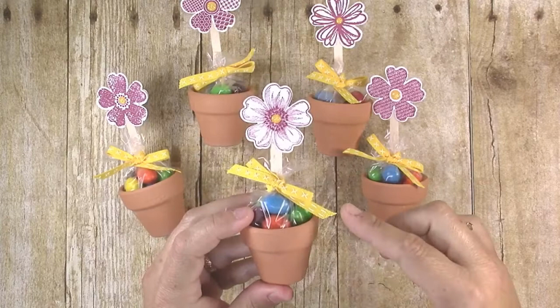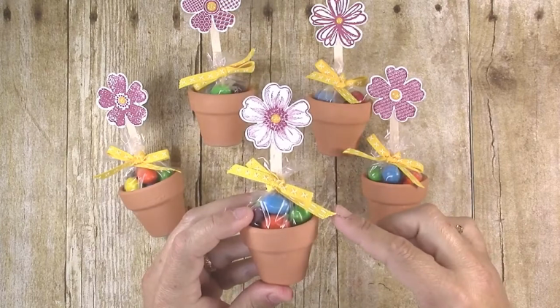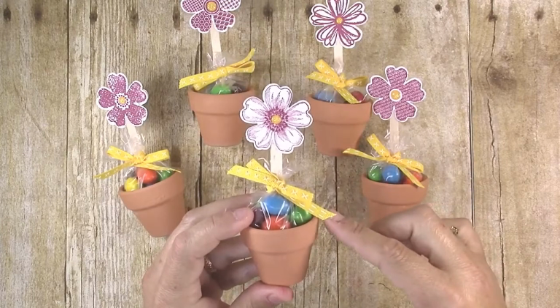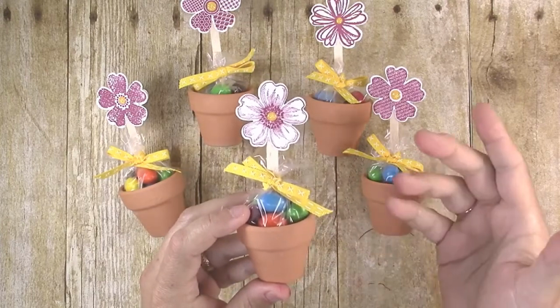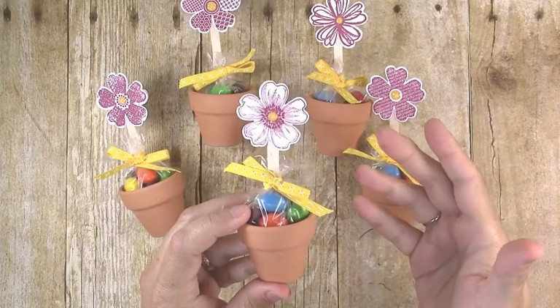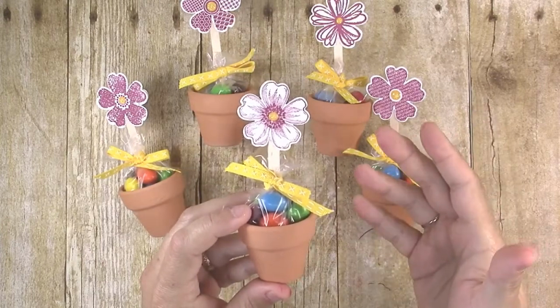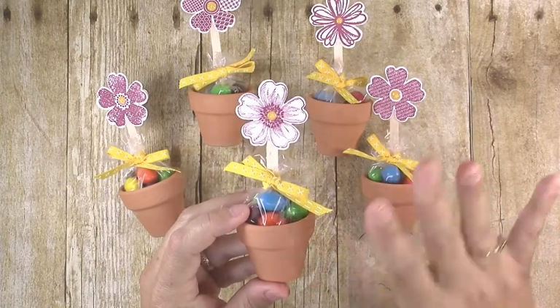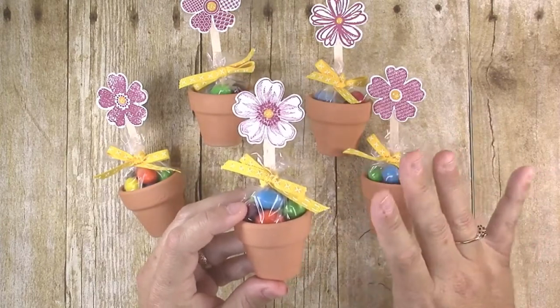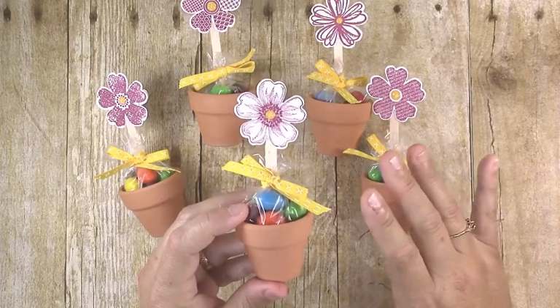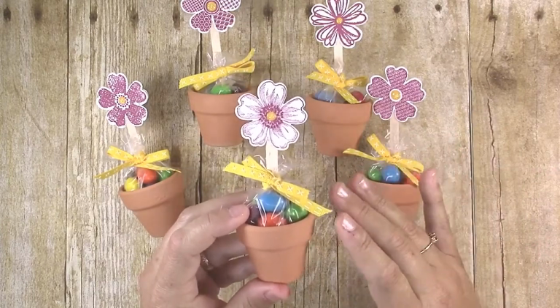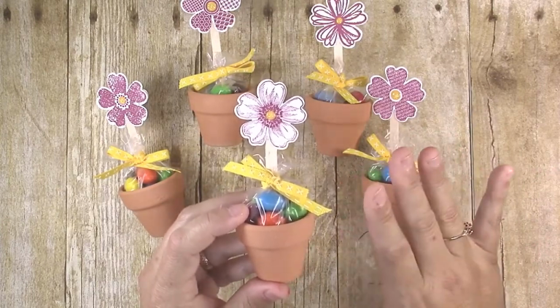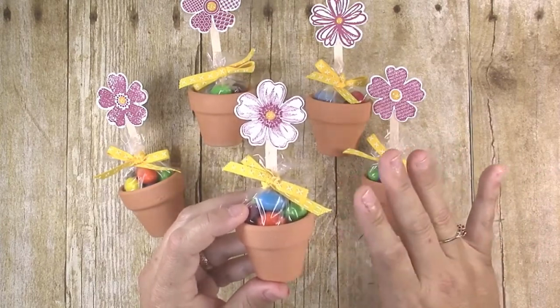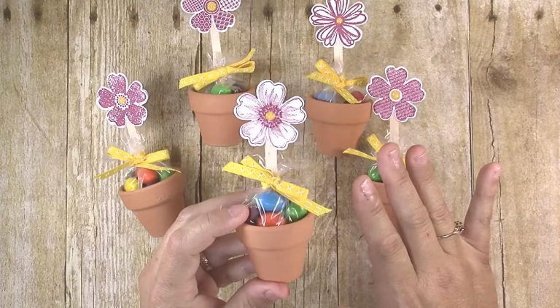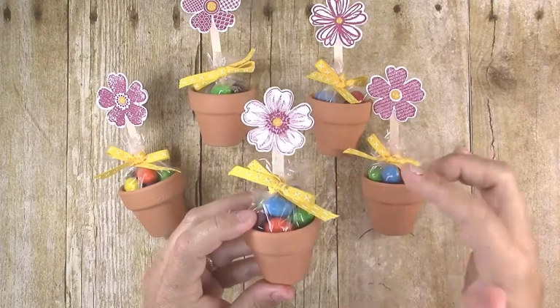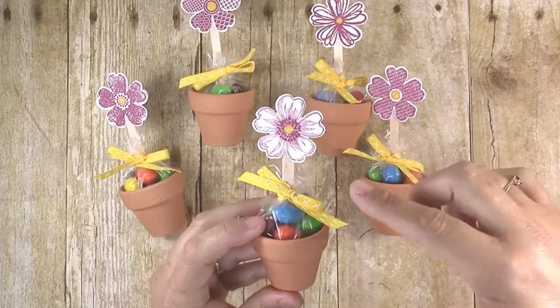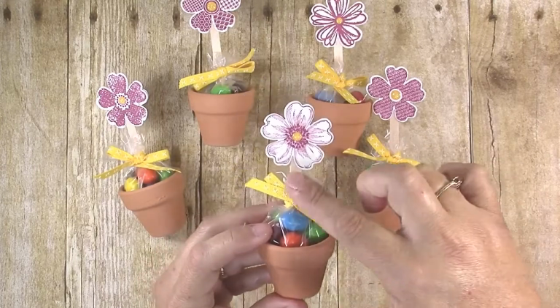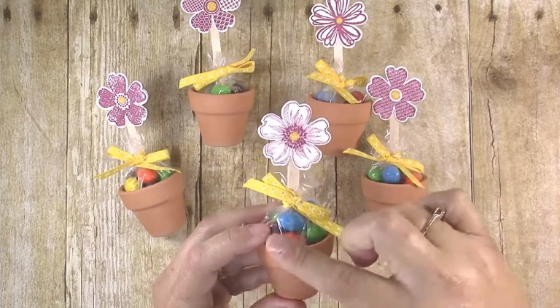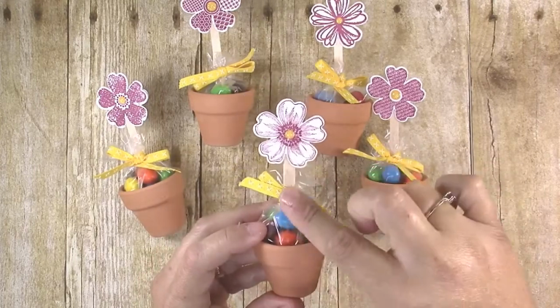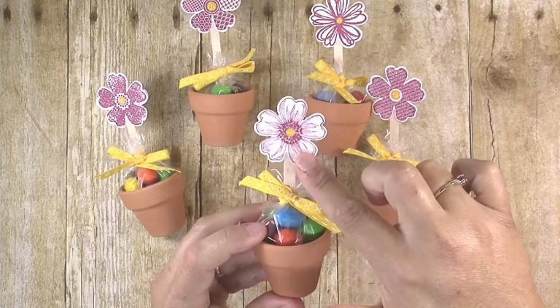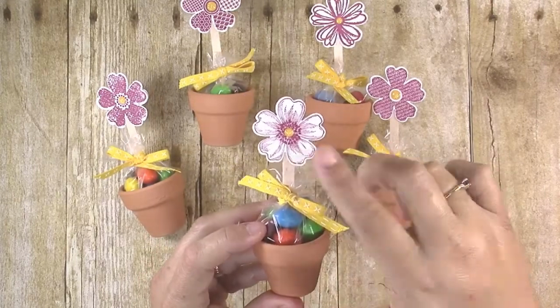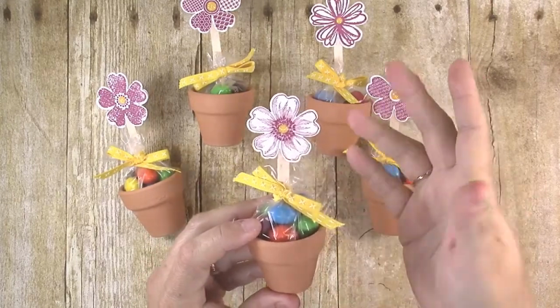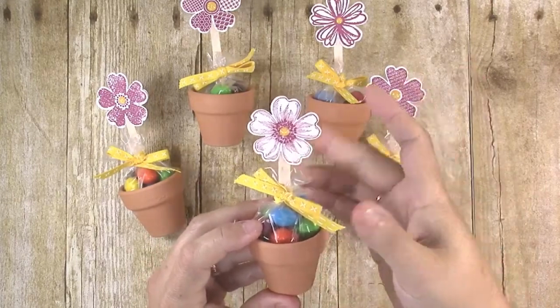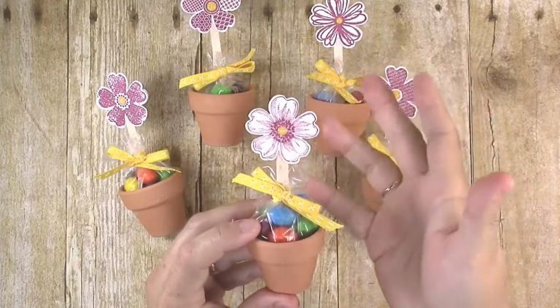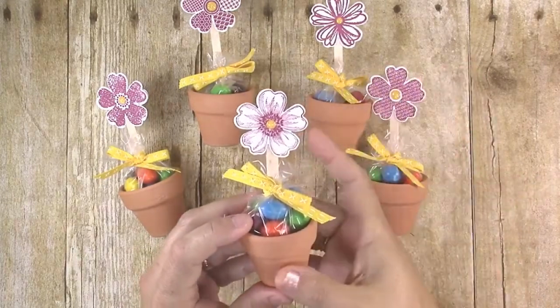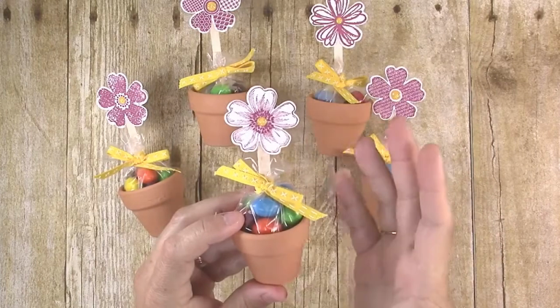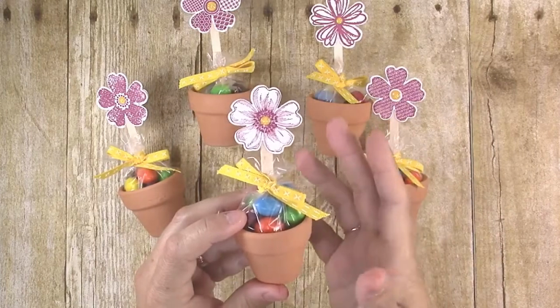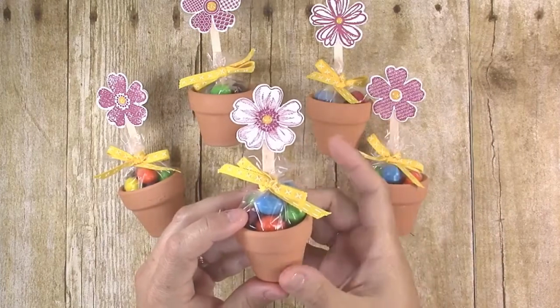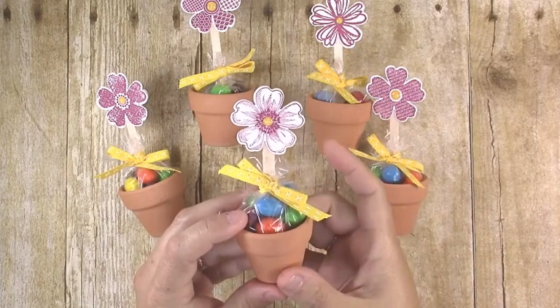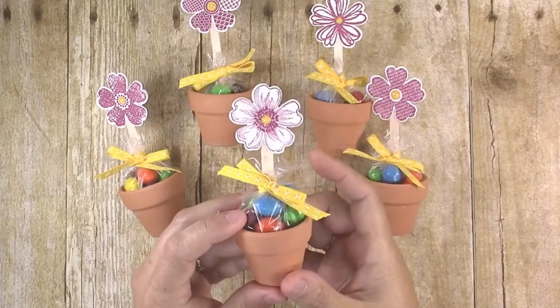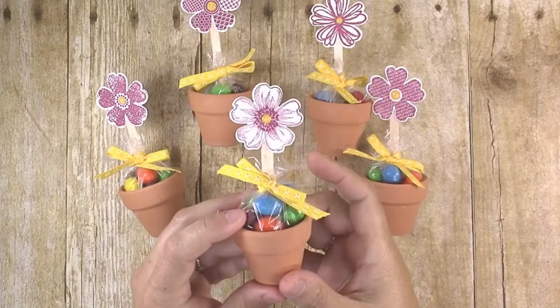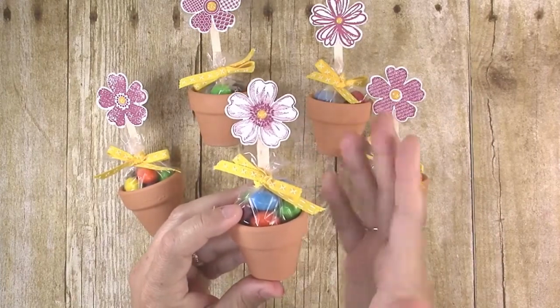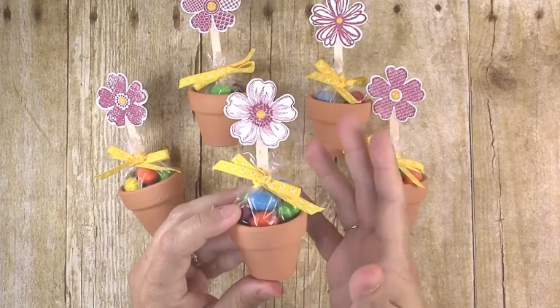They're just filled with little candies — I used M&Ms but you can use whatever tiny candies you want. They've got a little pick on them with a flower, and you tie them with a little bow. They are super simple but everybody loved them, so I thought I would show you how to make these today.